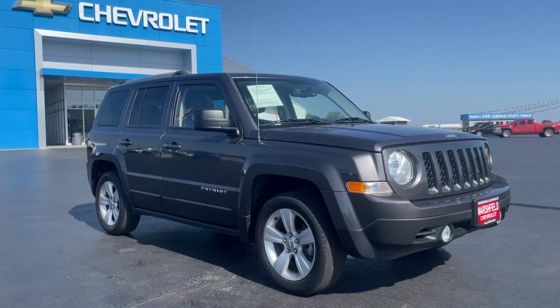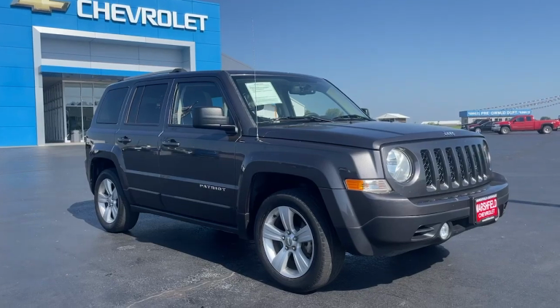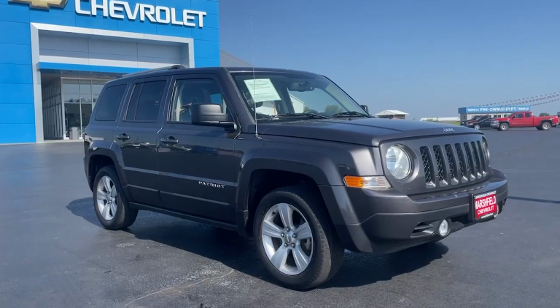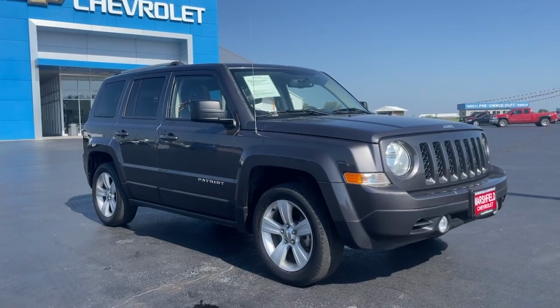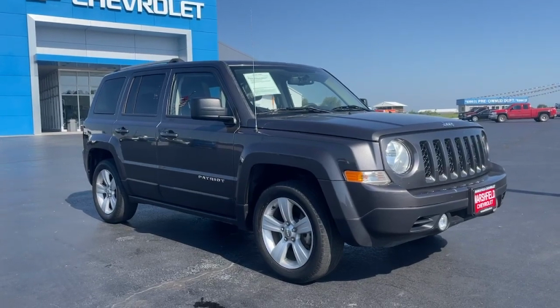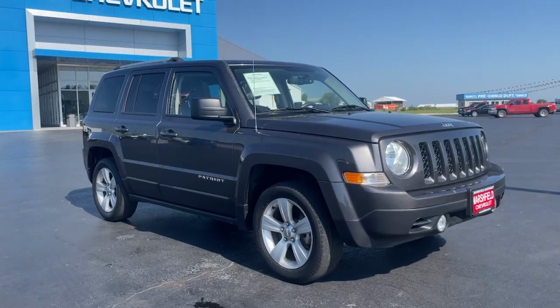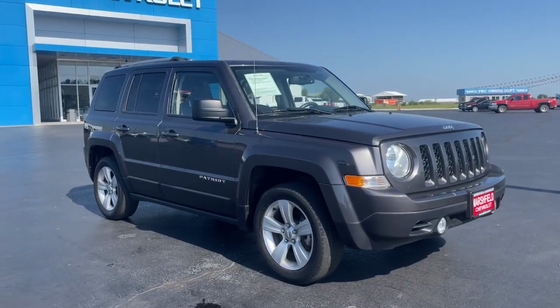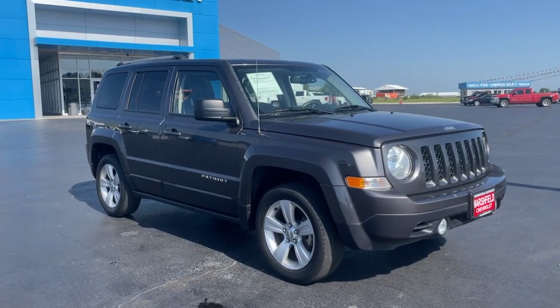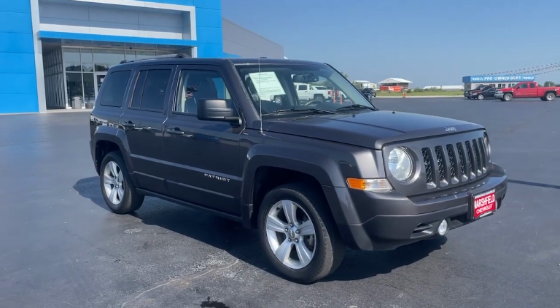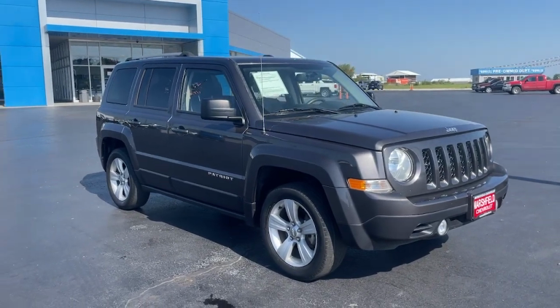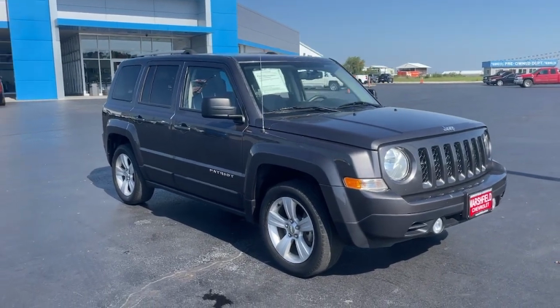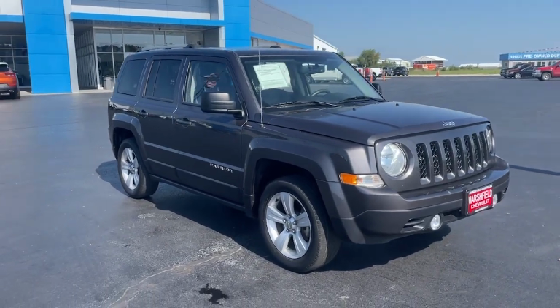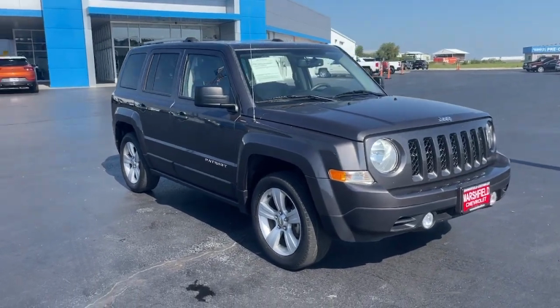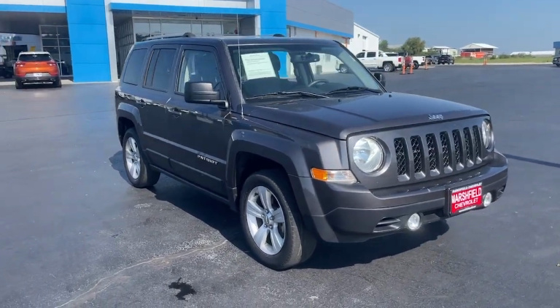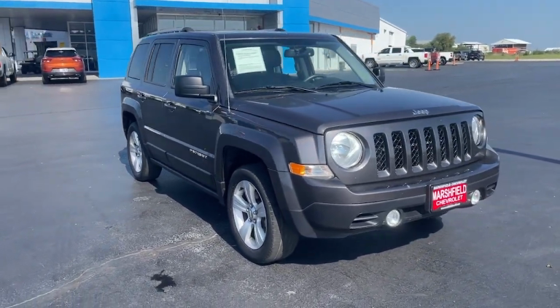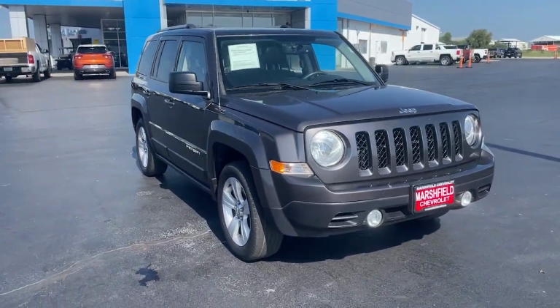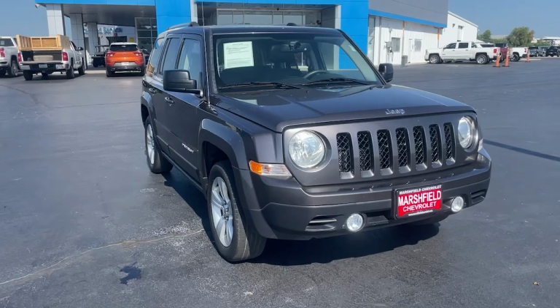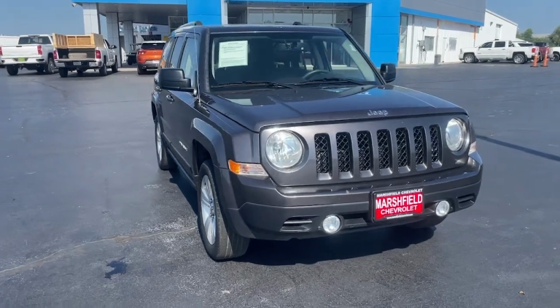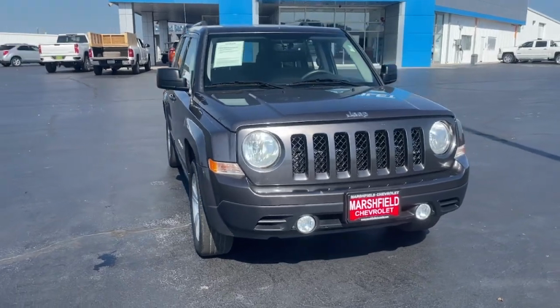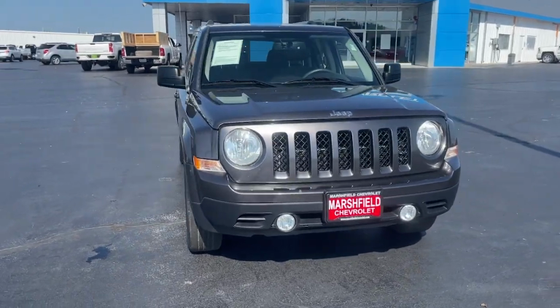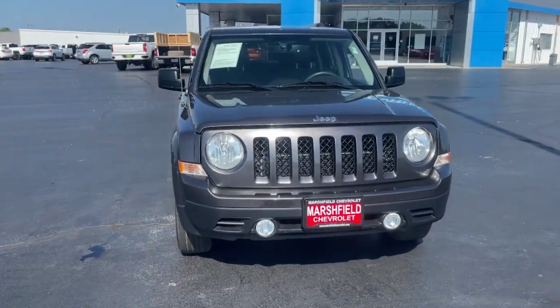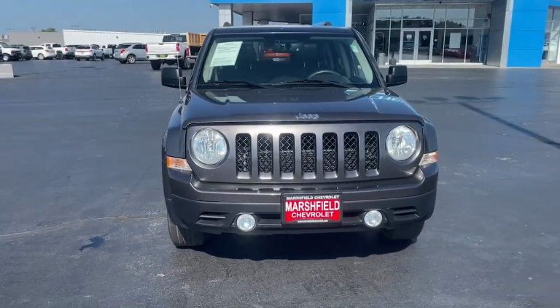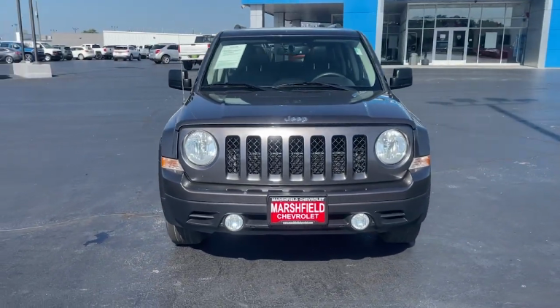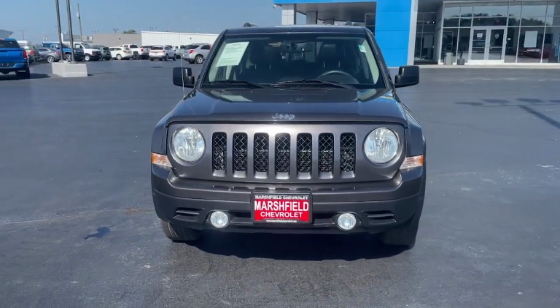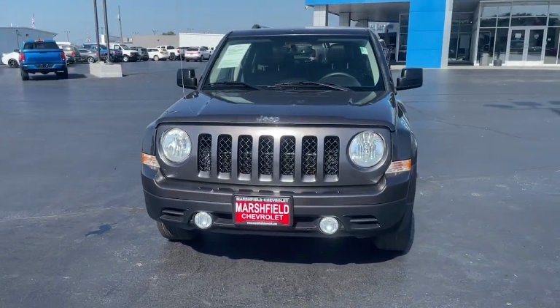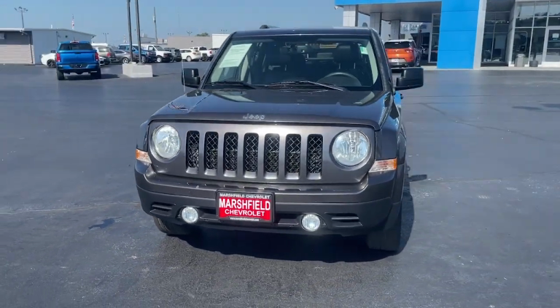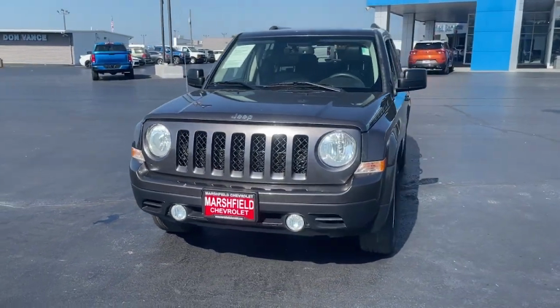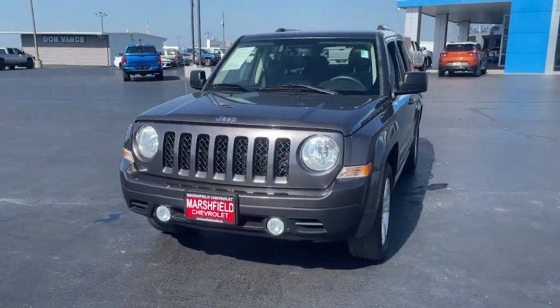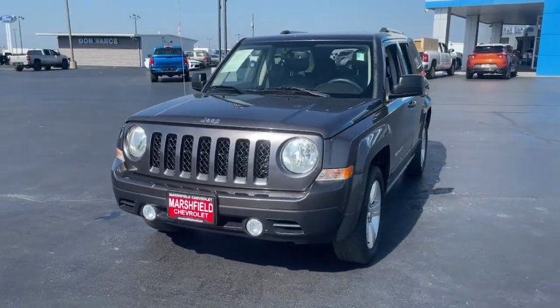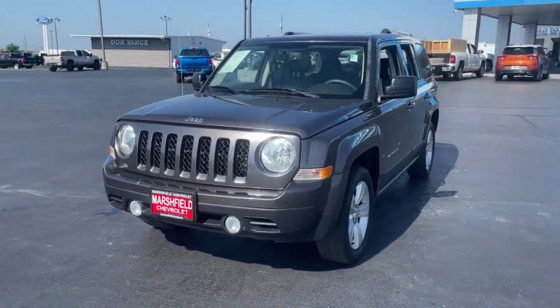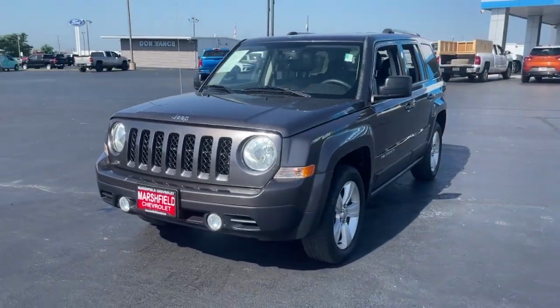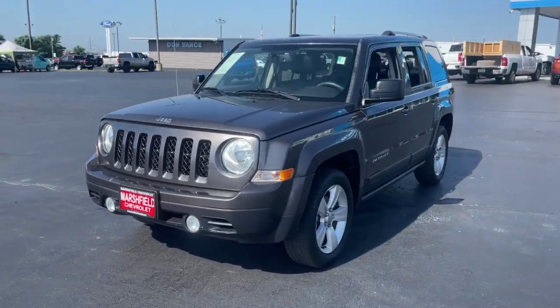Go home happy with the 2015 Jeep Patriot. With less than 100,000 miles on the odometer, this vehicle stands out from the rest.